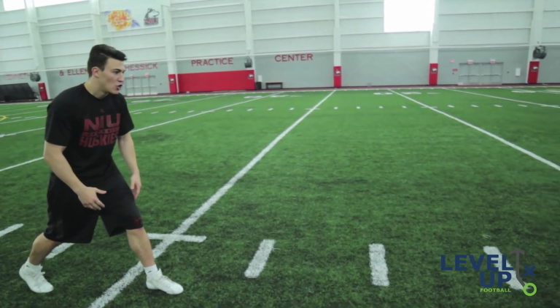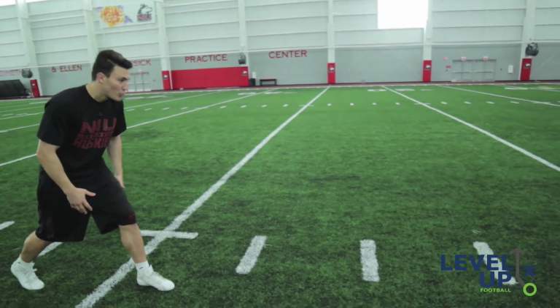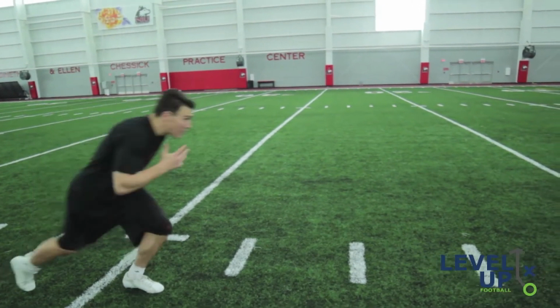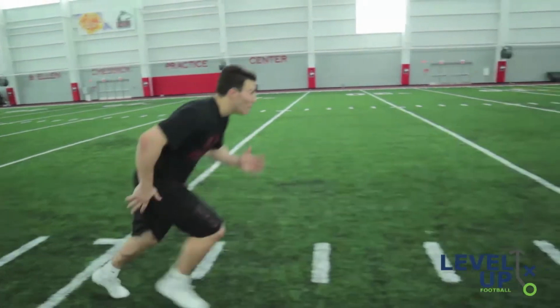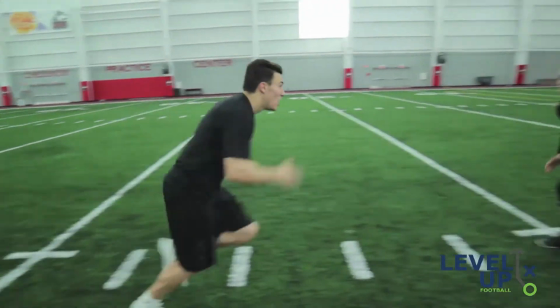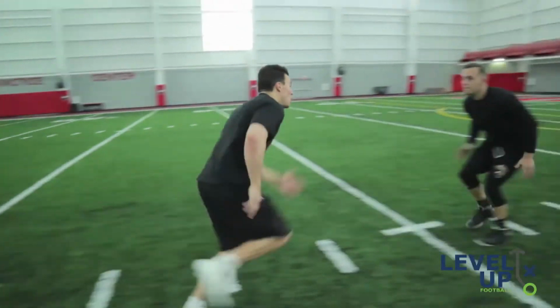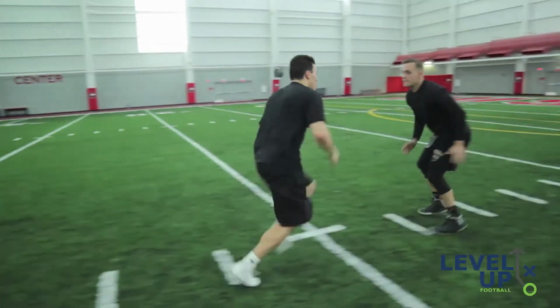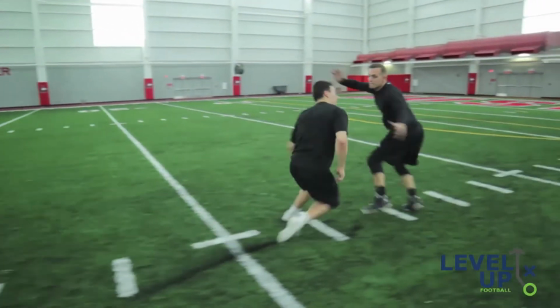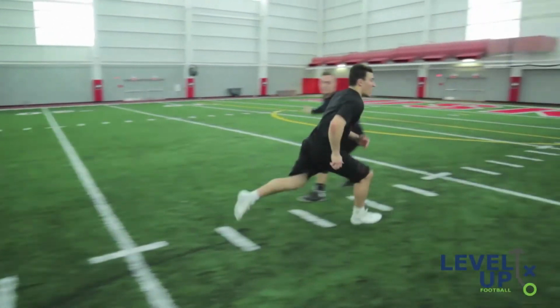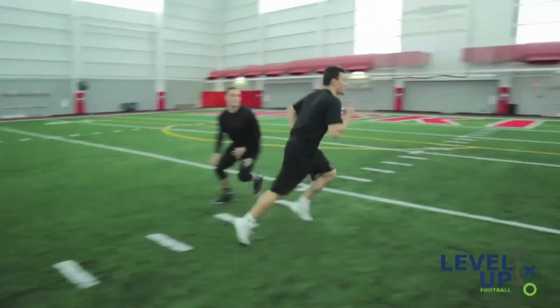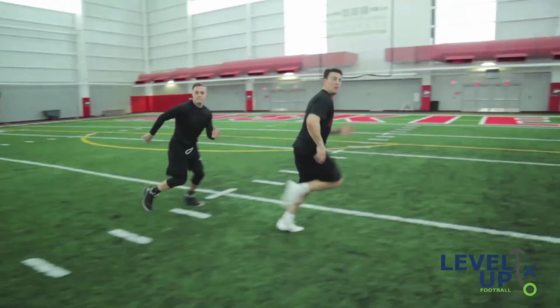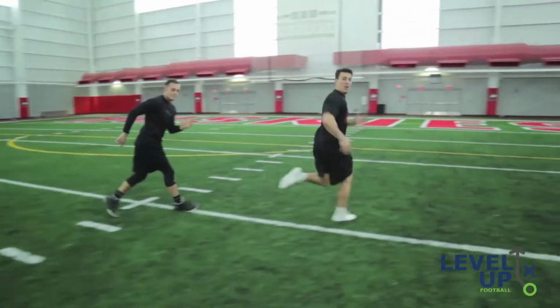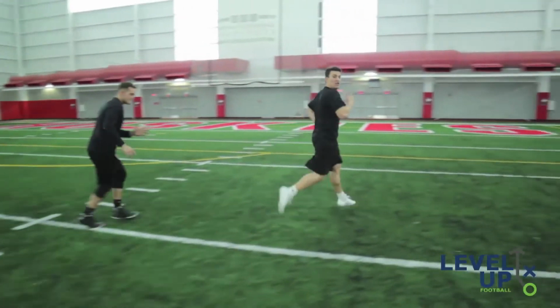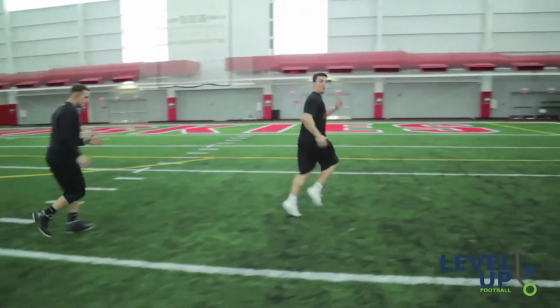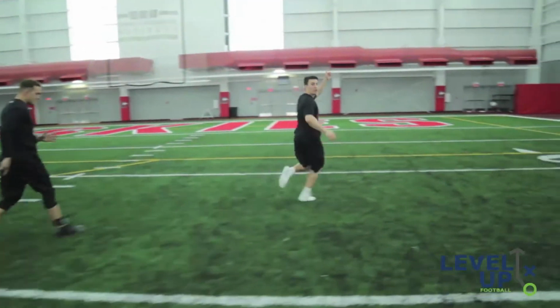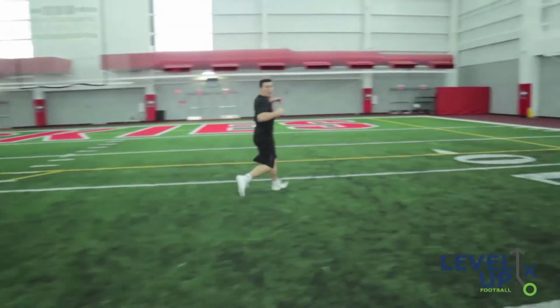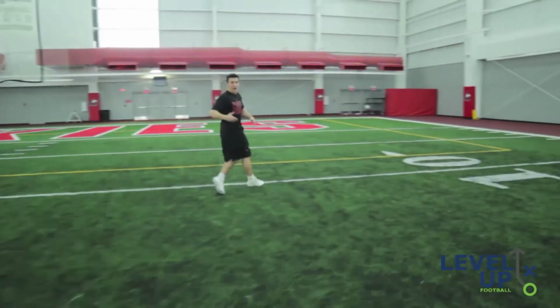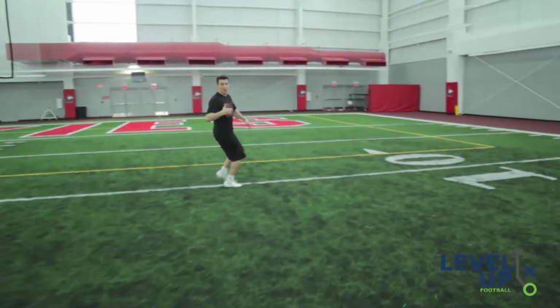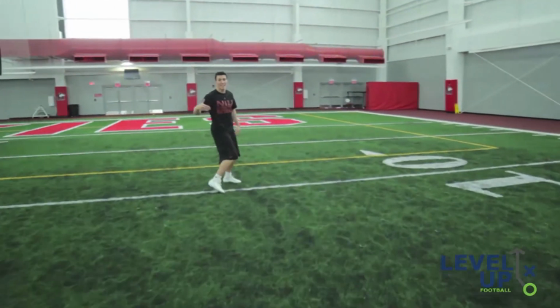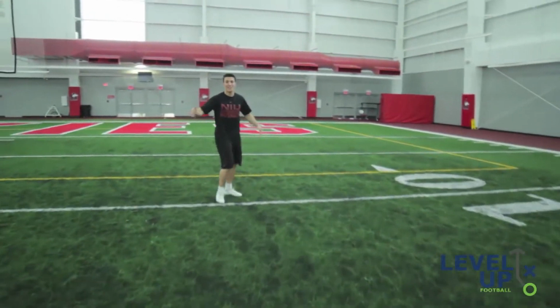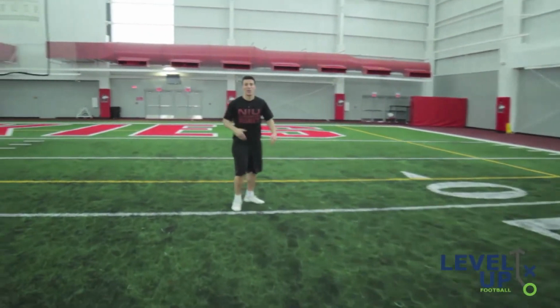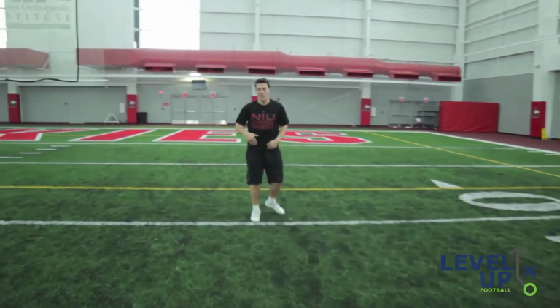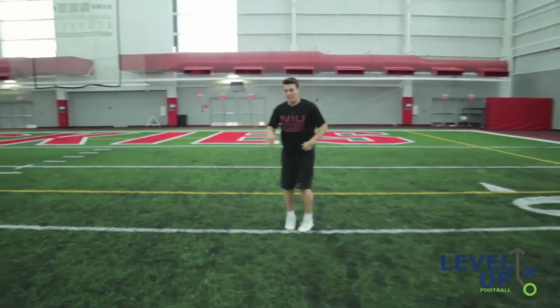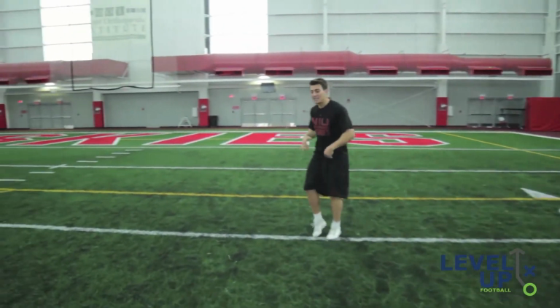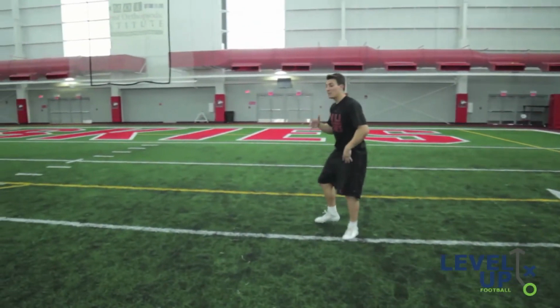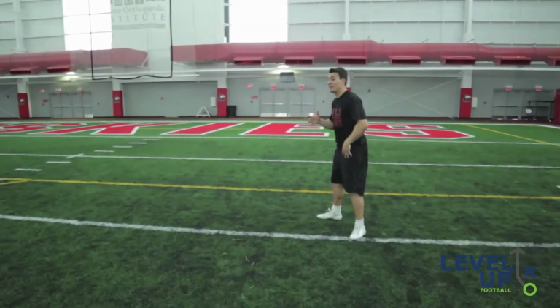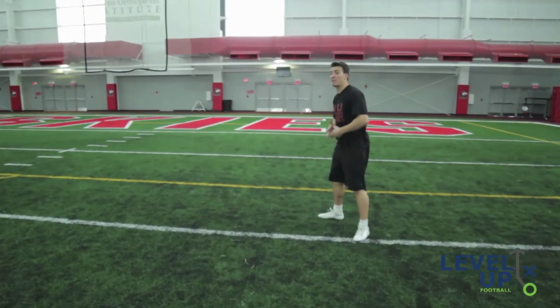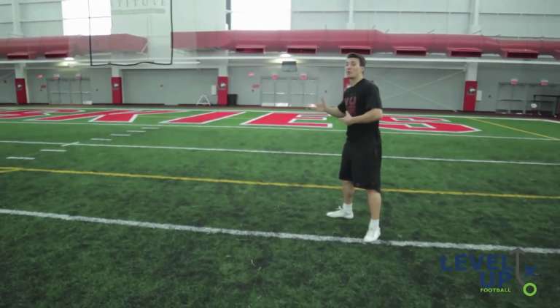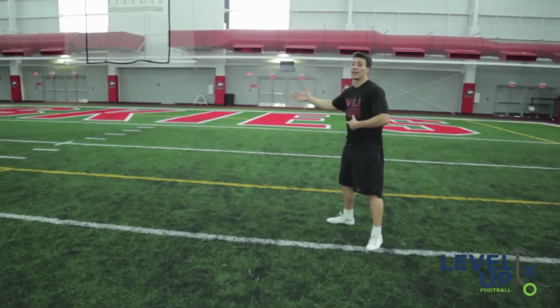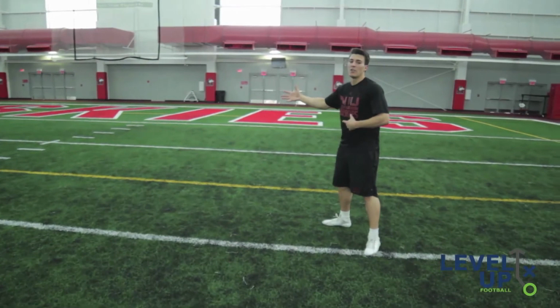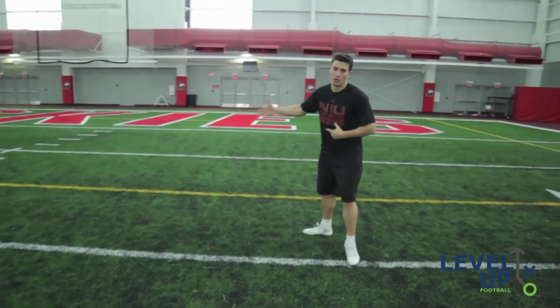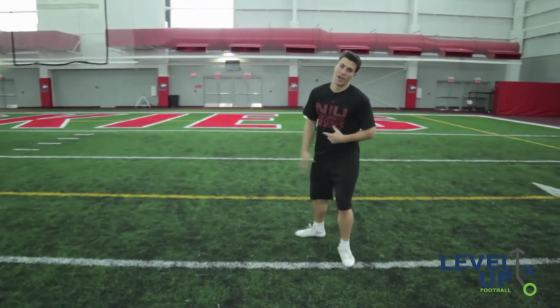So when you press up, you're here going to the corner and you're able to create that separation because he's flipped his hips having to protect the post route. Thank you.